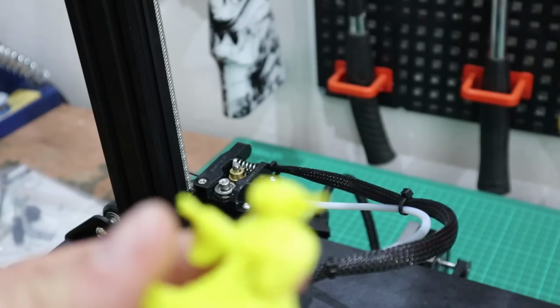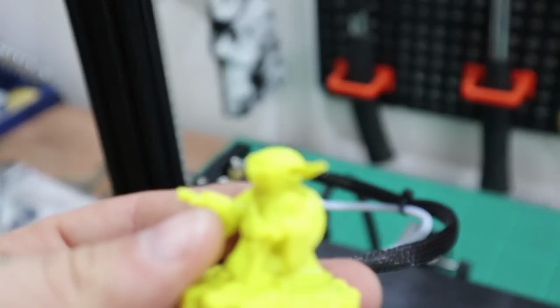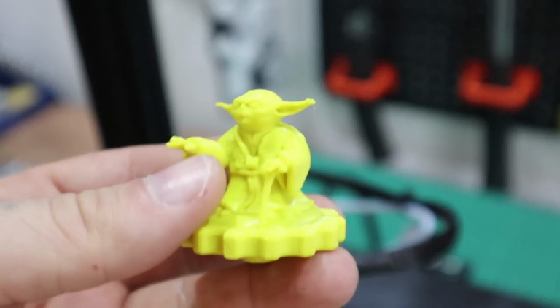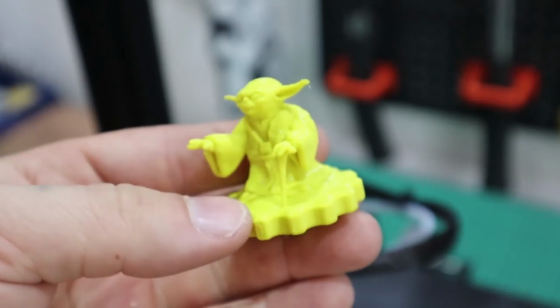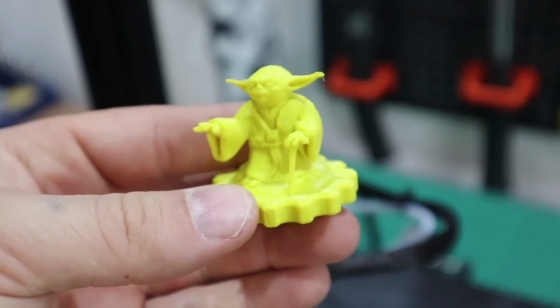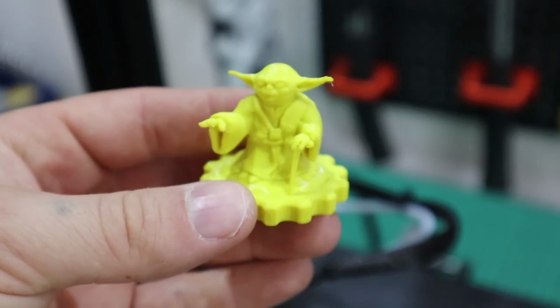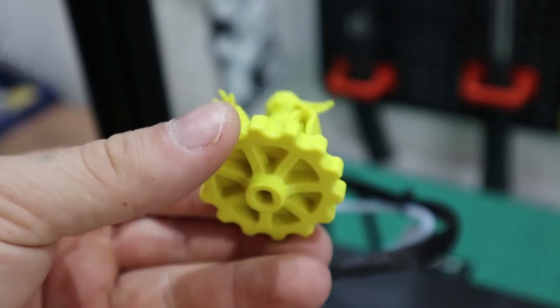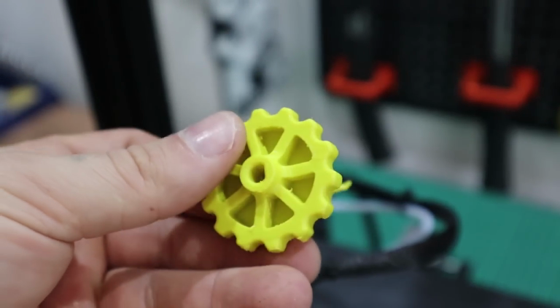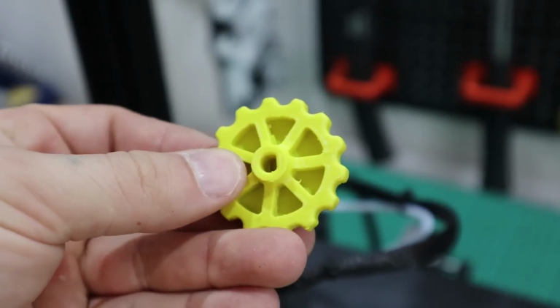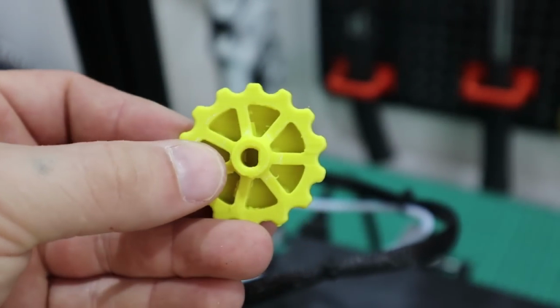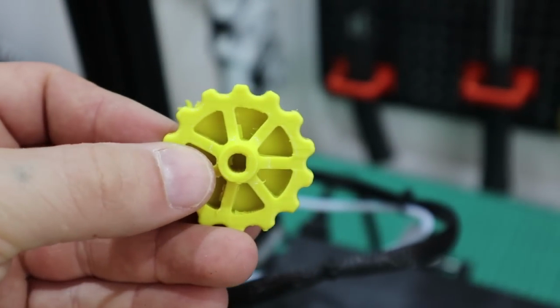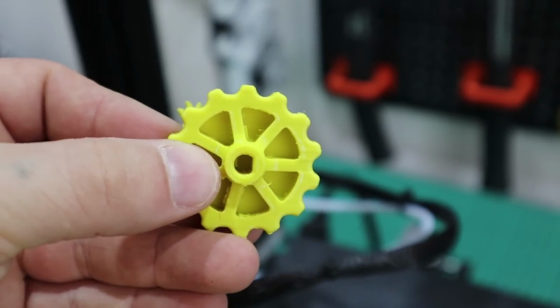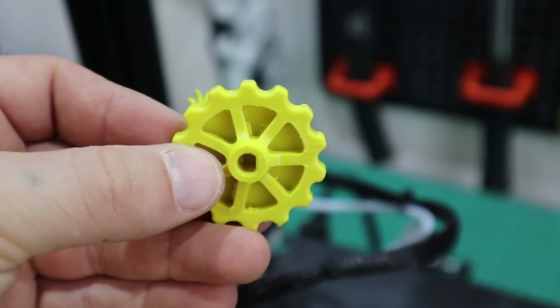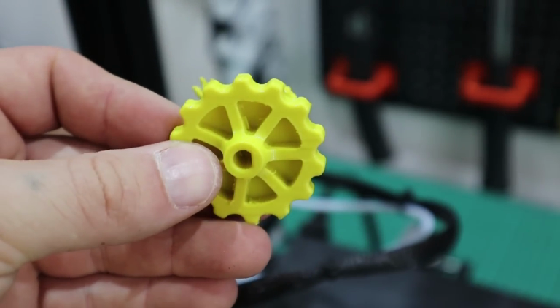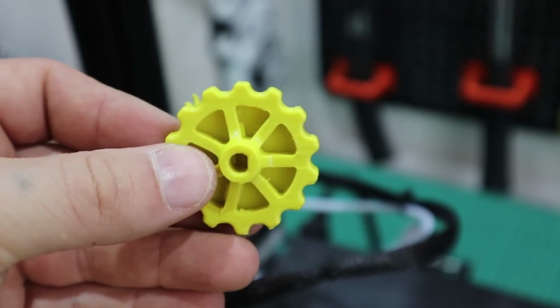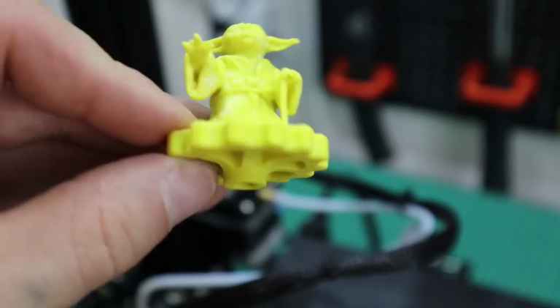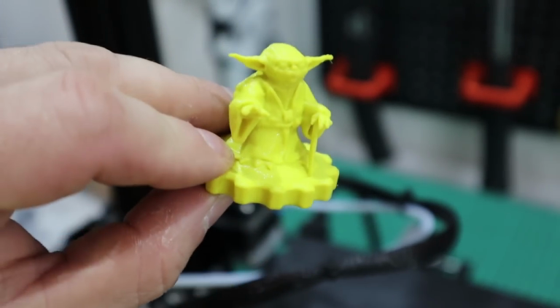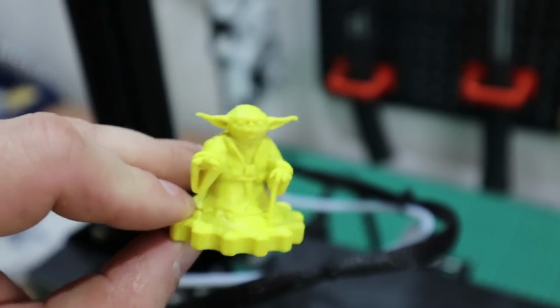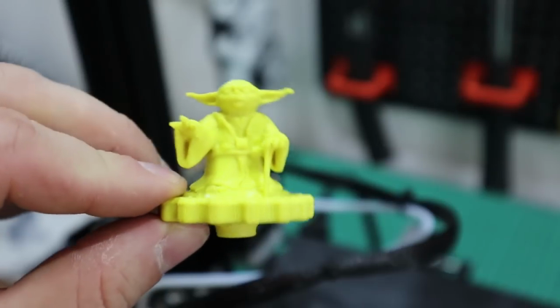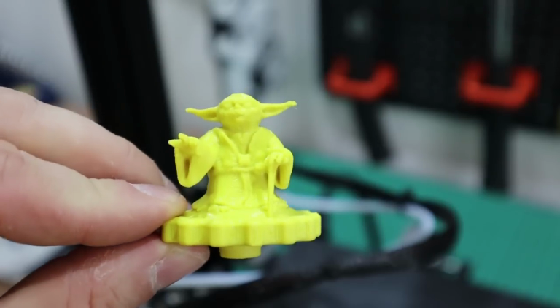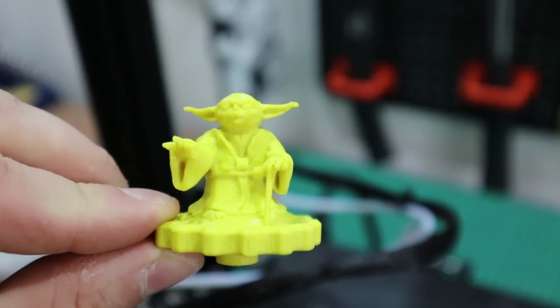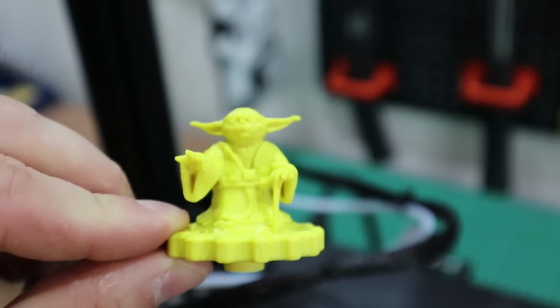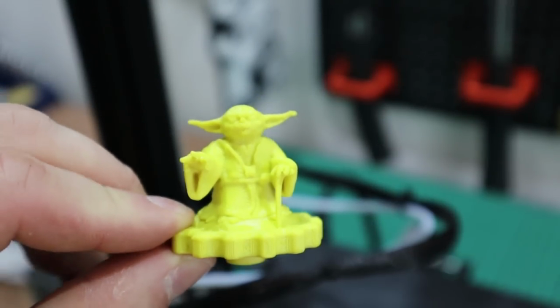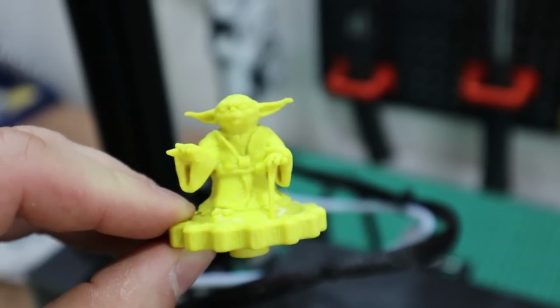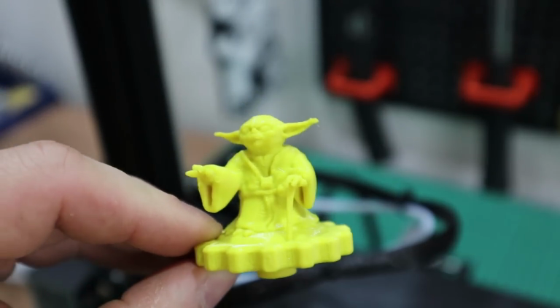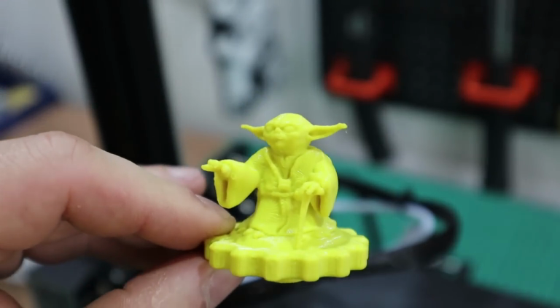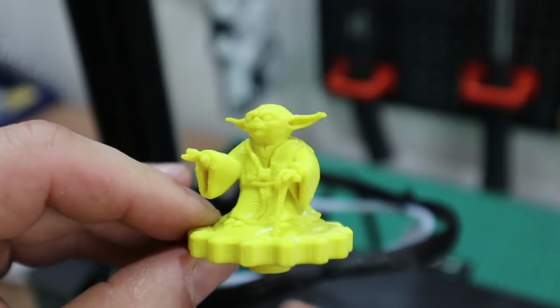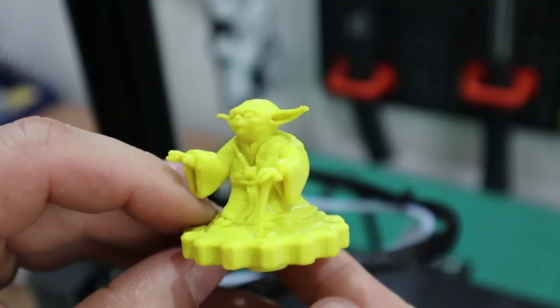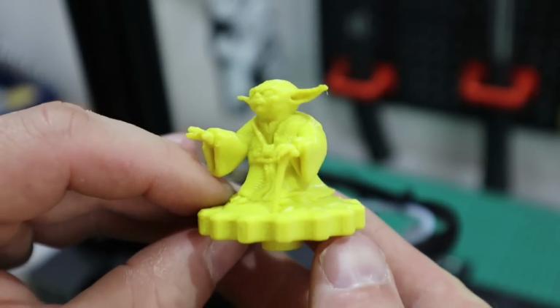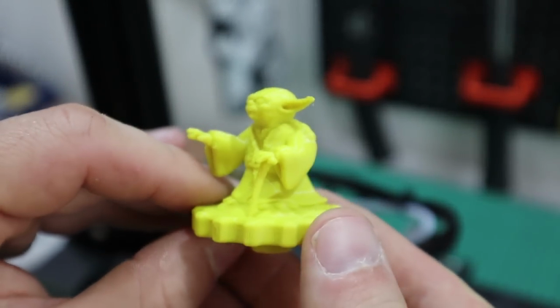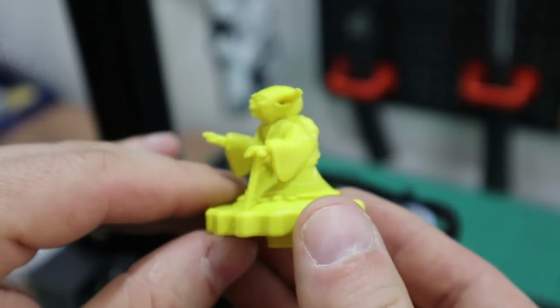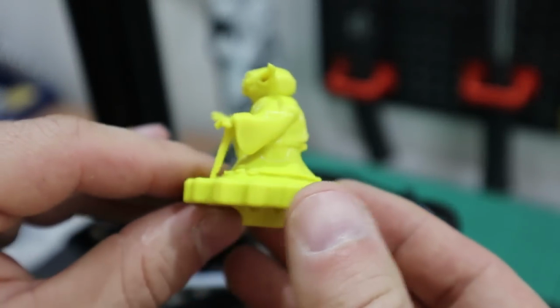This is a really fun mod — it's a Yoder extrusion knob. It's got an elongated hole underneath and you just rotate it onto the extruder.